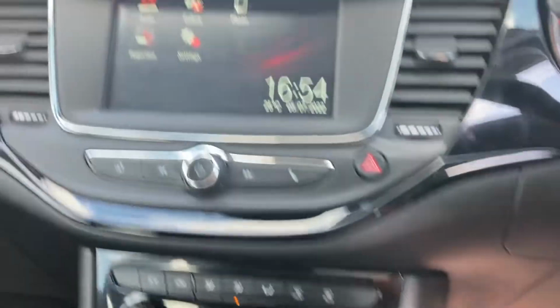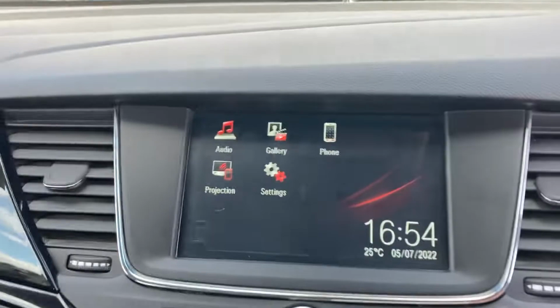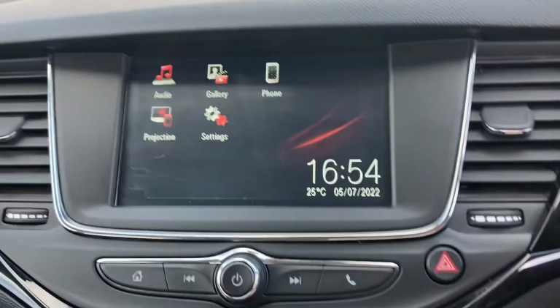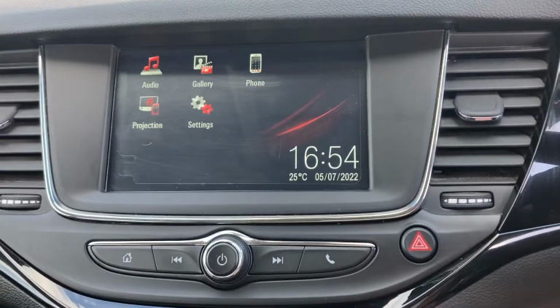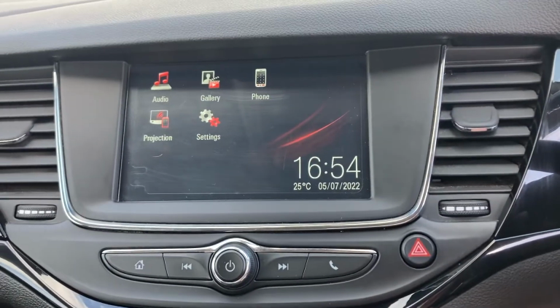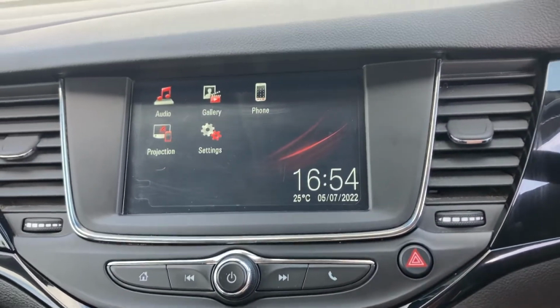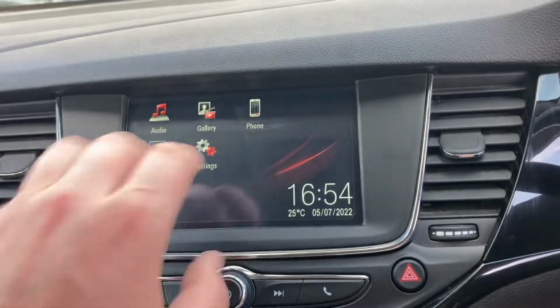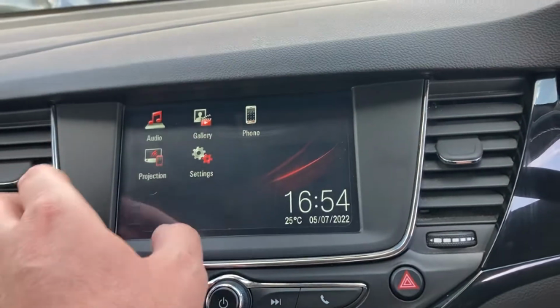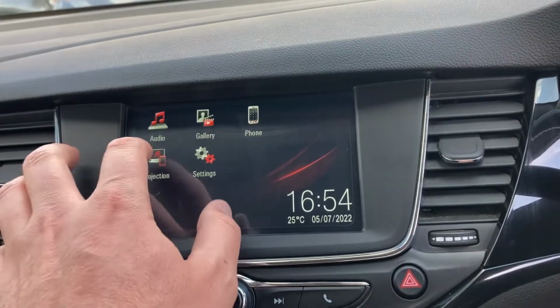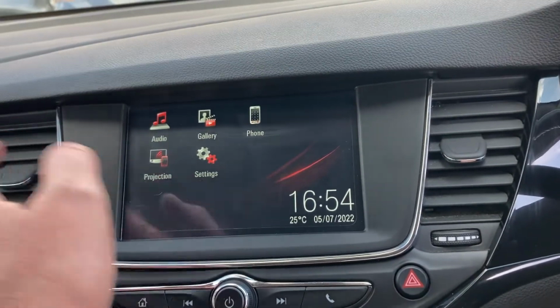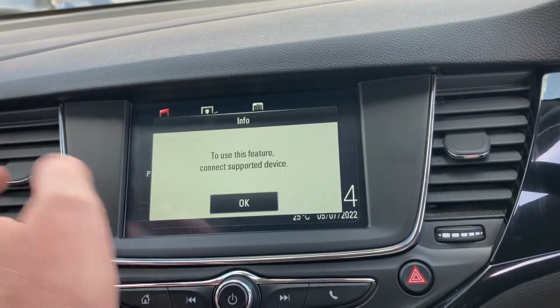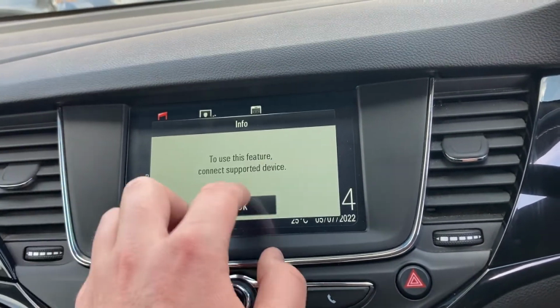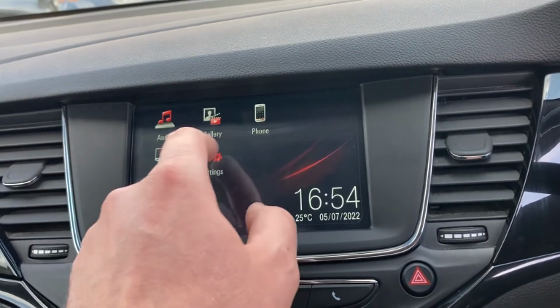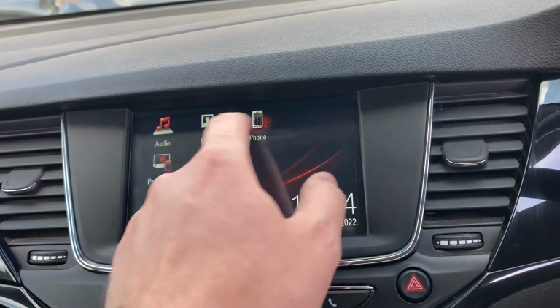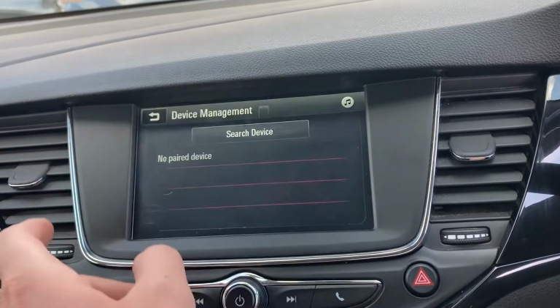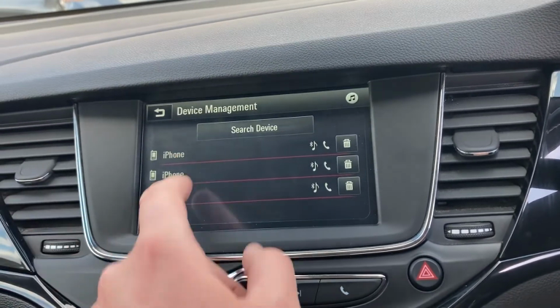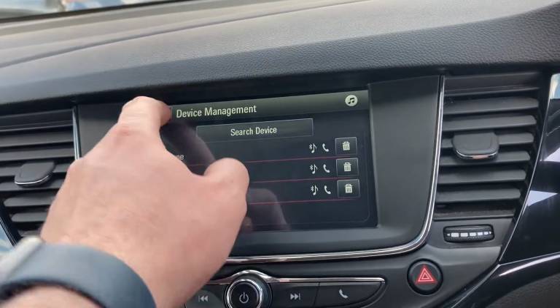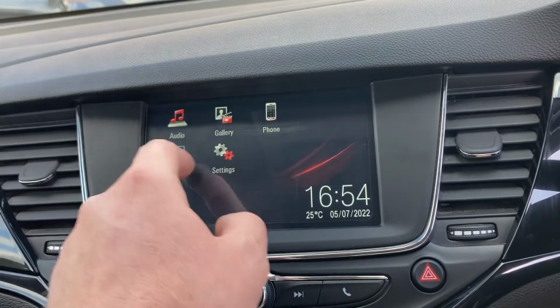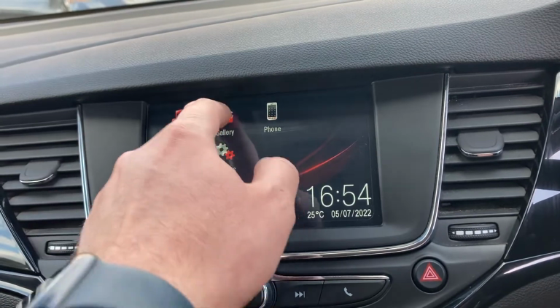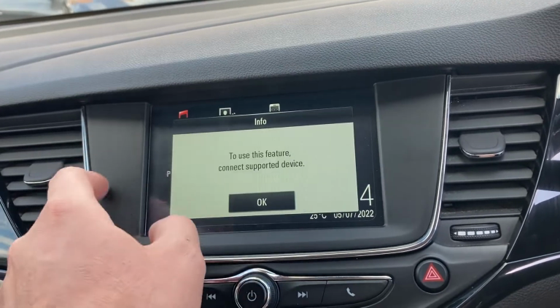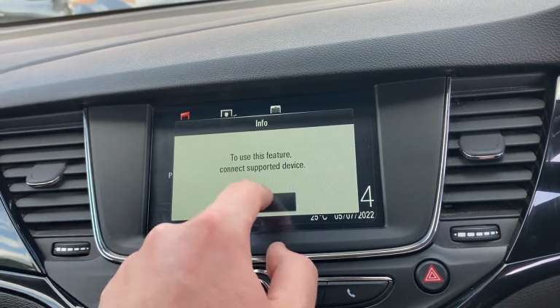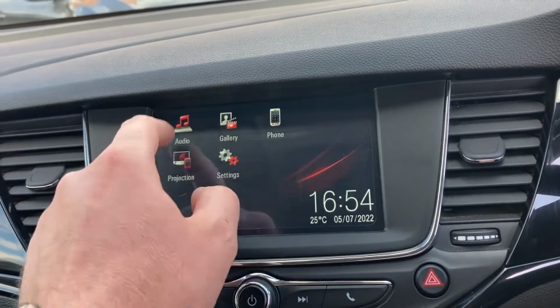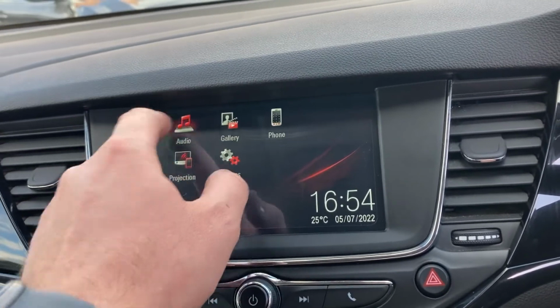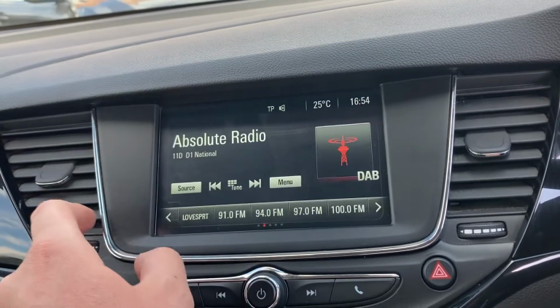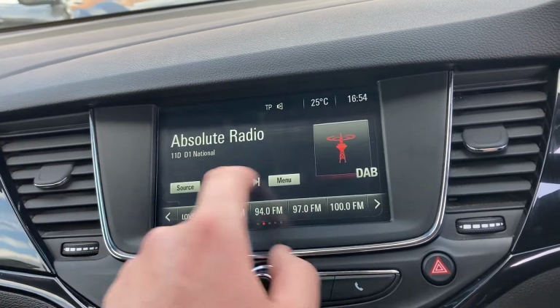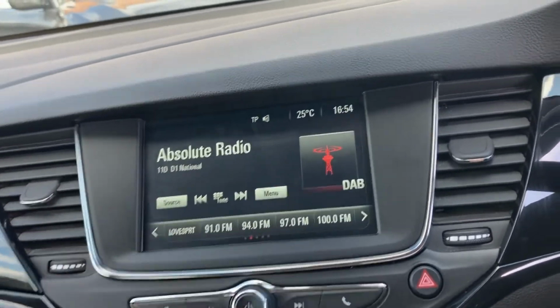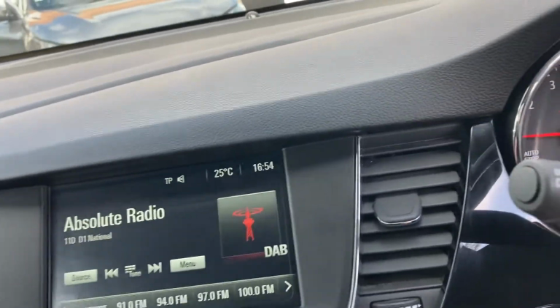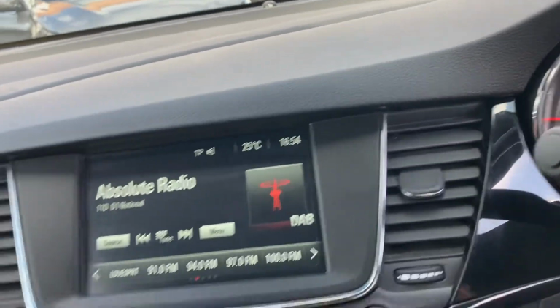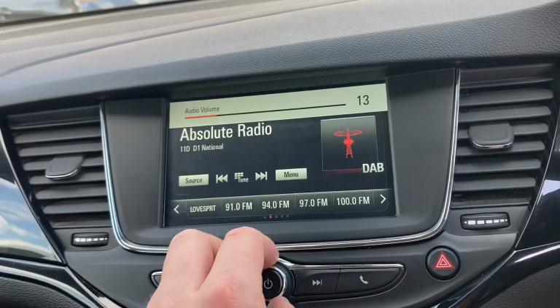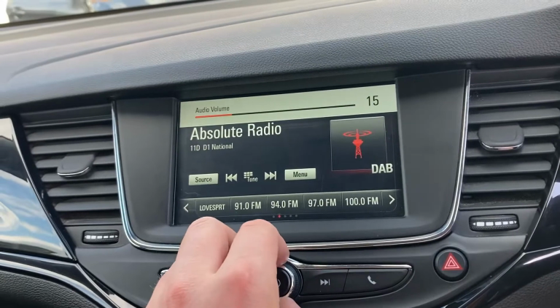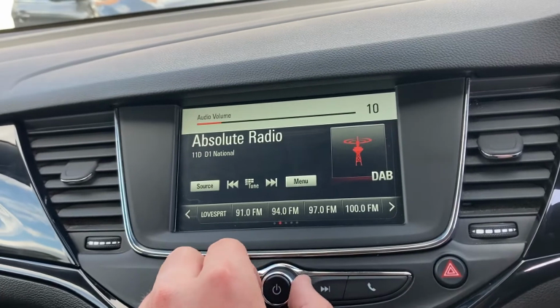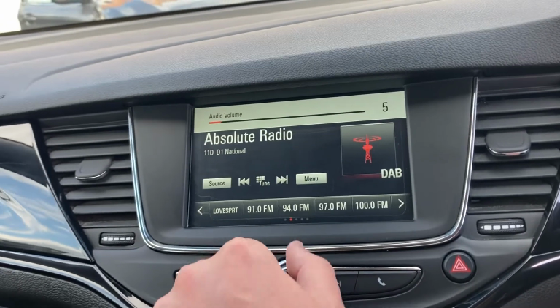Inside you've got the built-in DAB sound system — it's all touchscreen so you can programme your phone into it very easily. The radio system is really good.